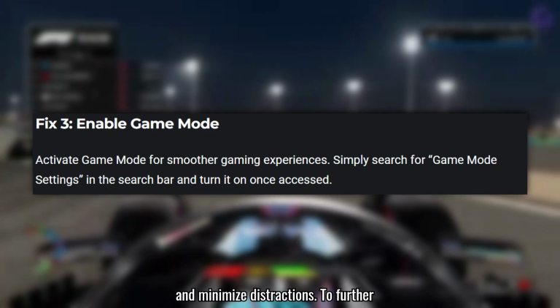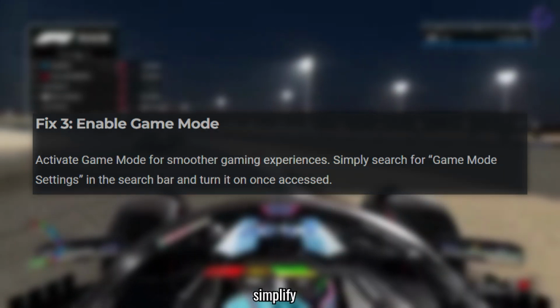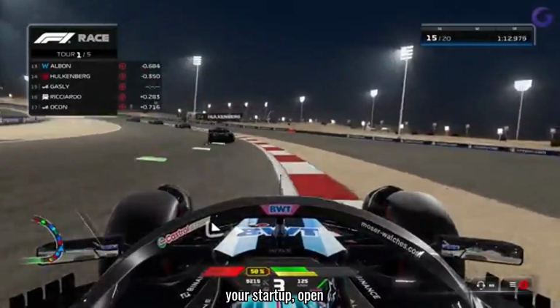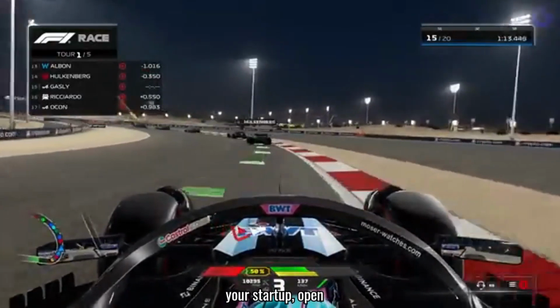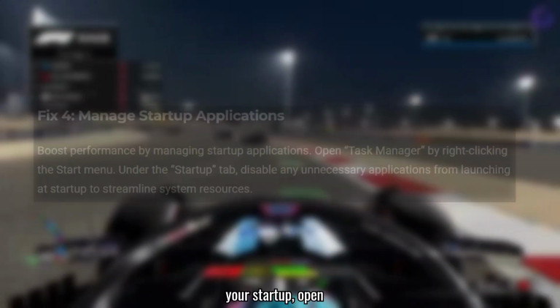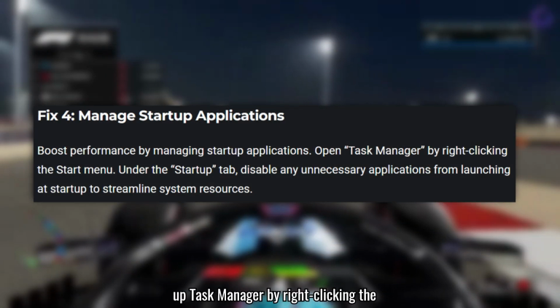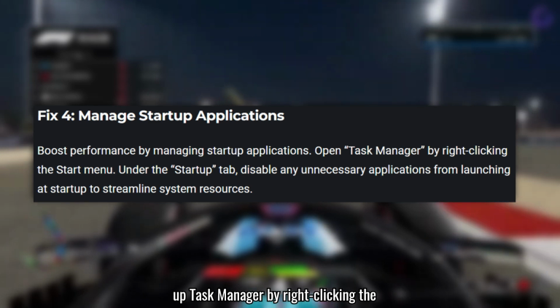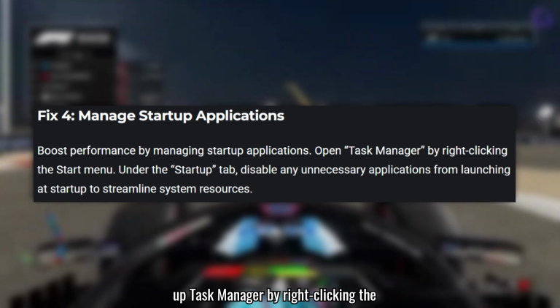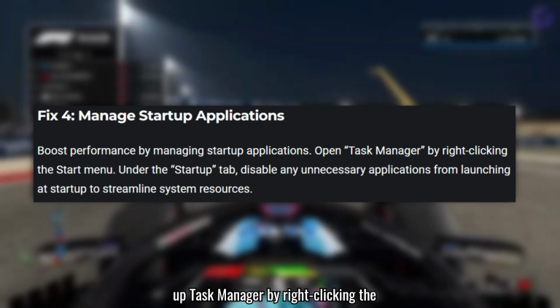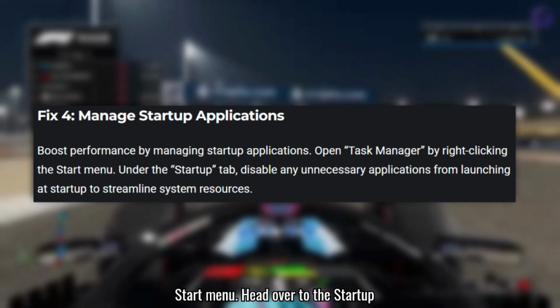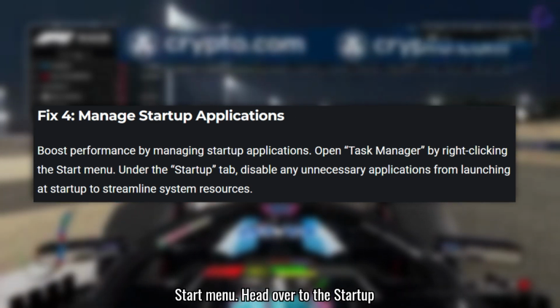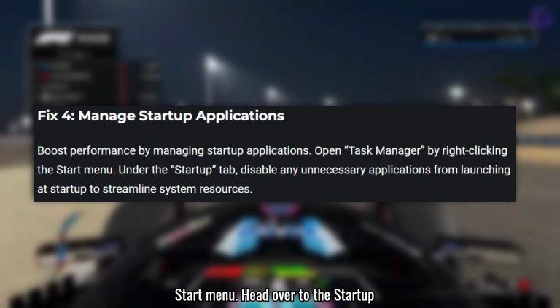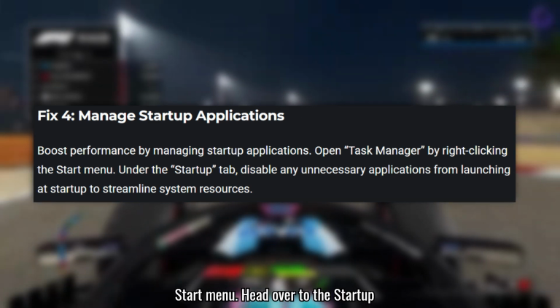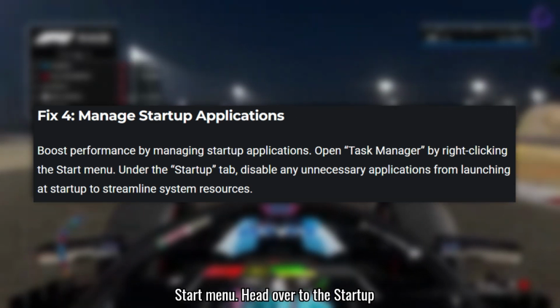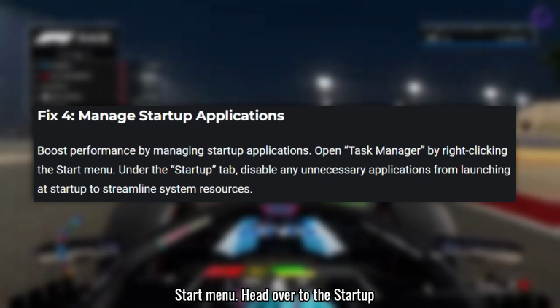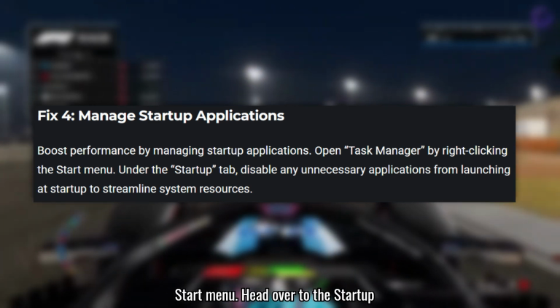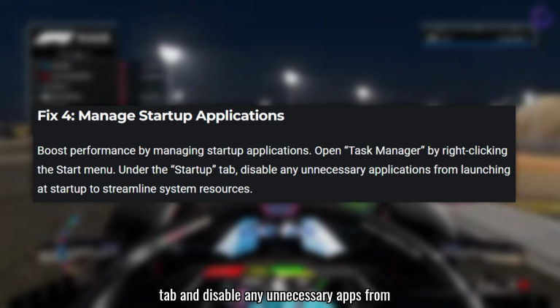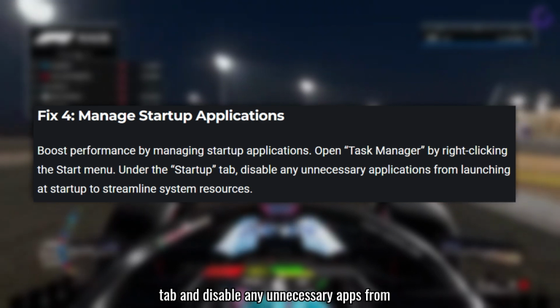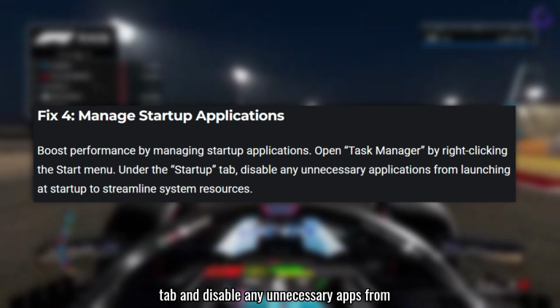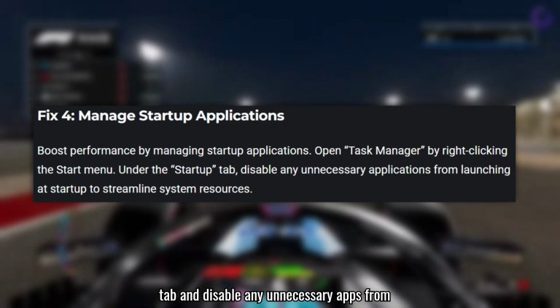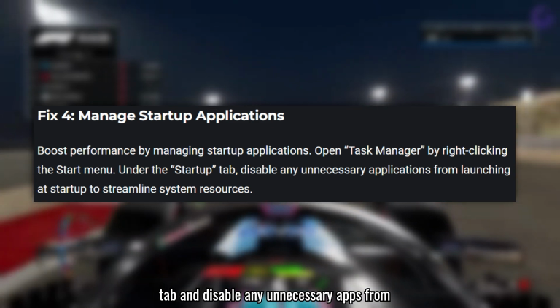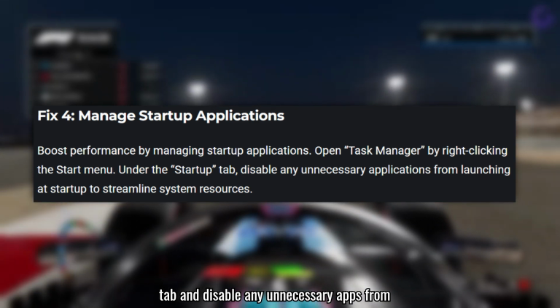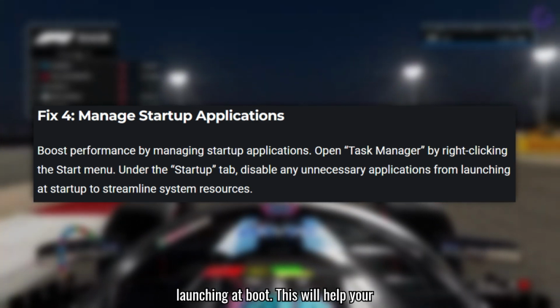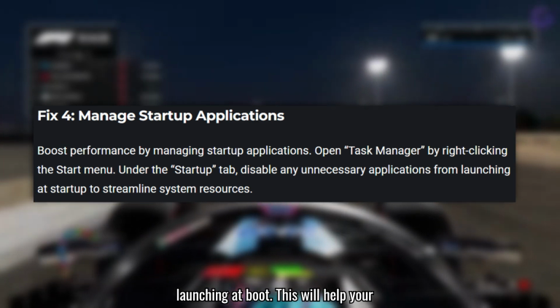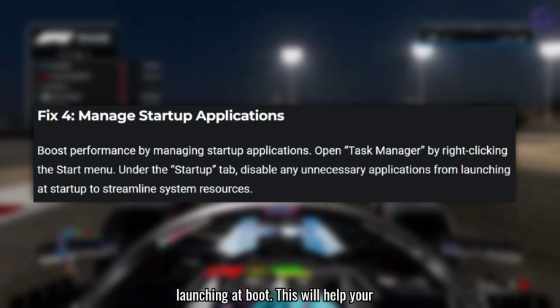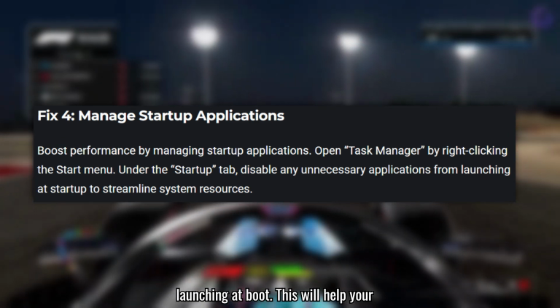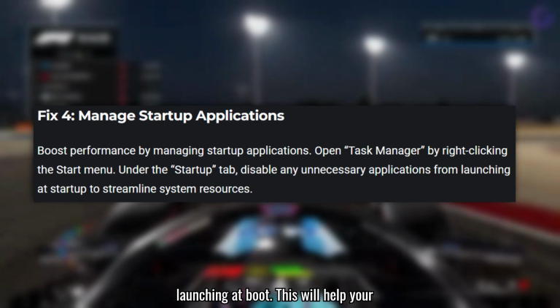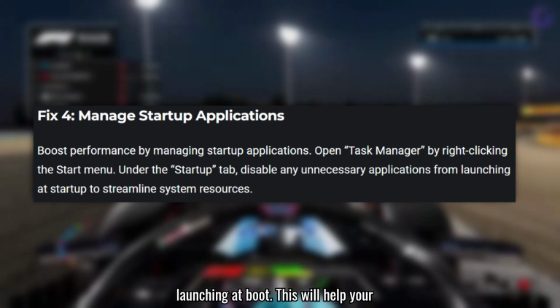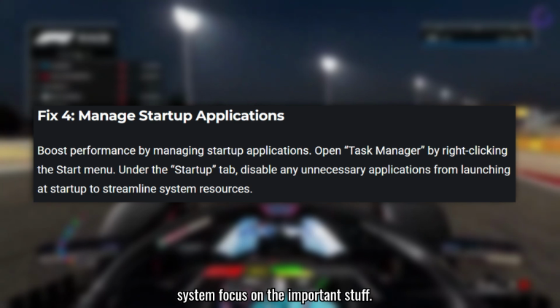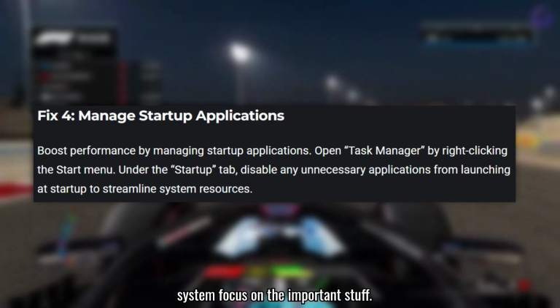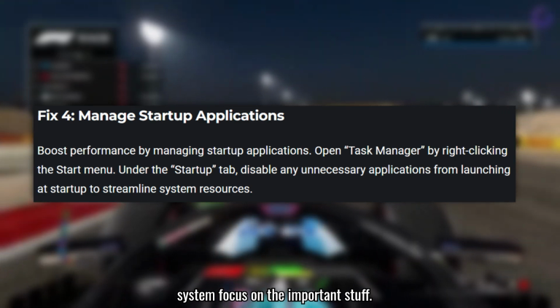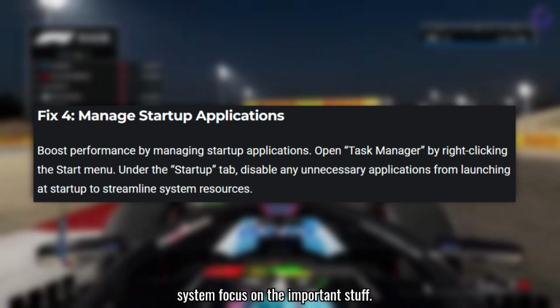To further simplify your startup, open up Task Manager by right-clicking the Start menu. Head over to the Startup tab and disable any unnecessary apps from launching at boot. This will help your system focus on the important stuff.